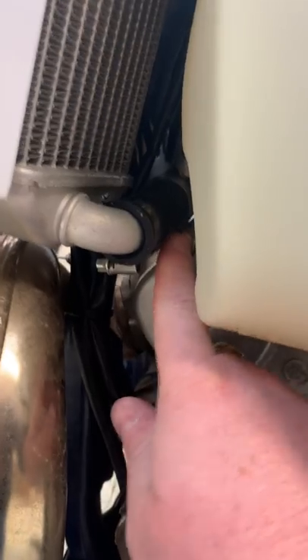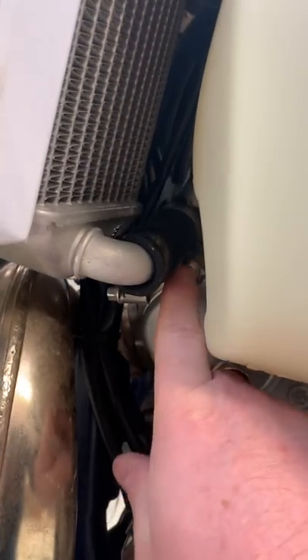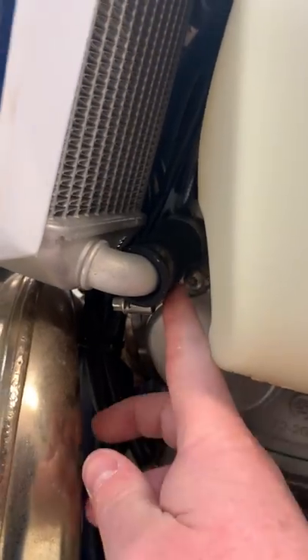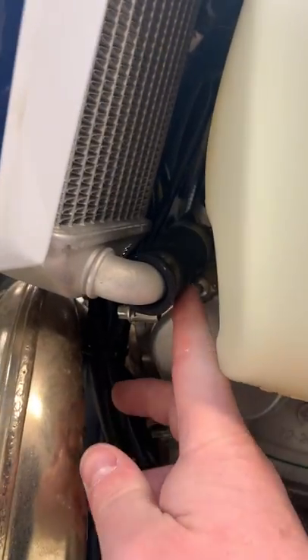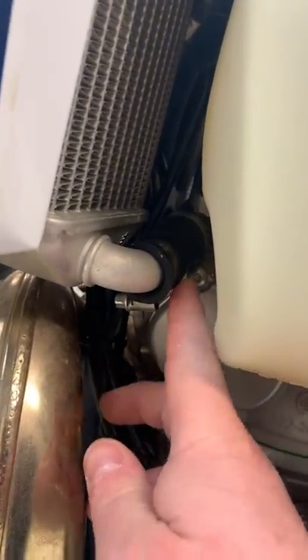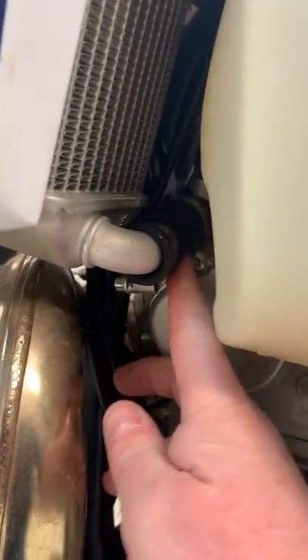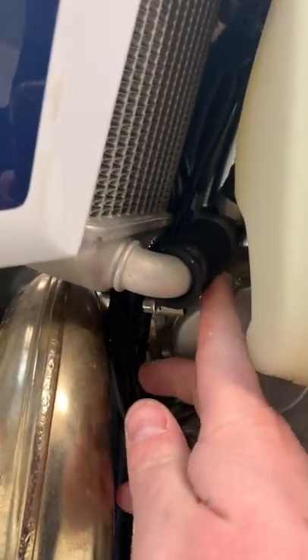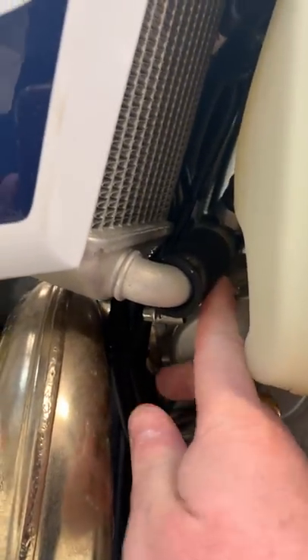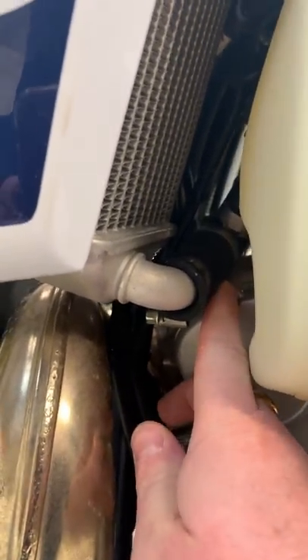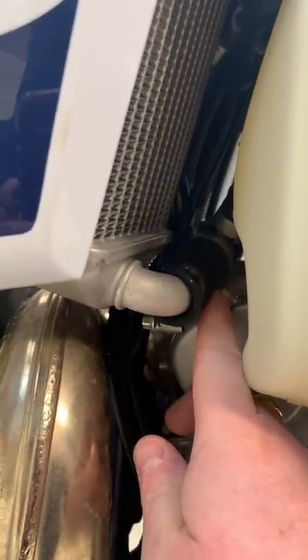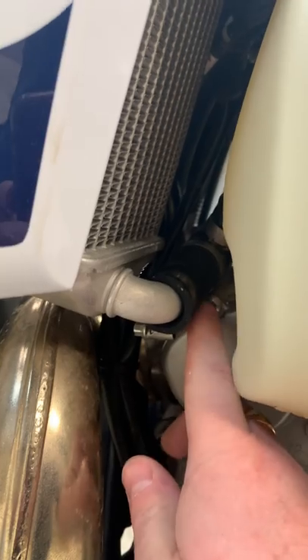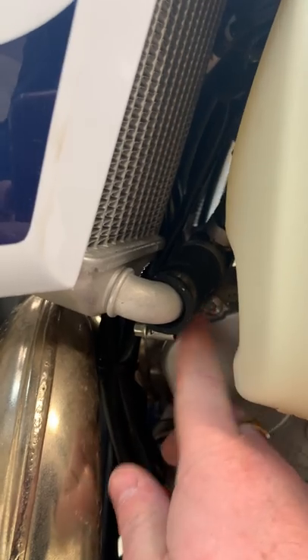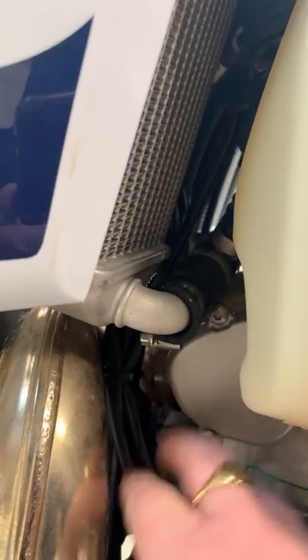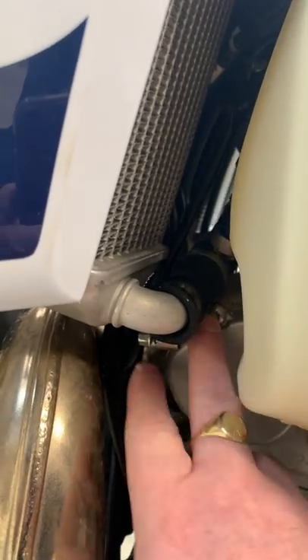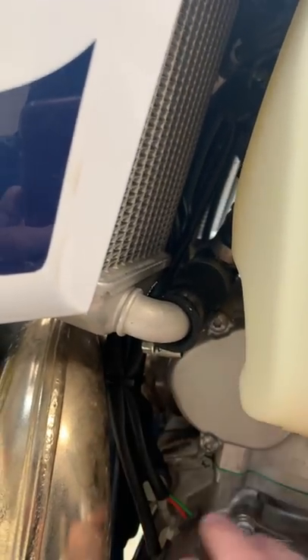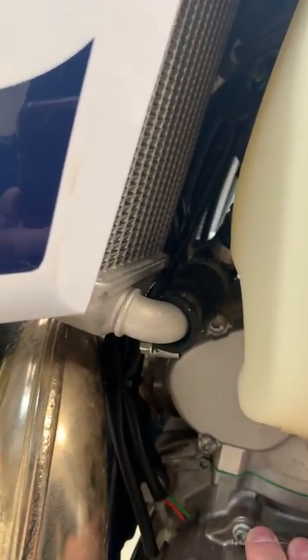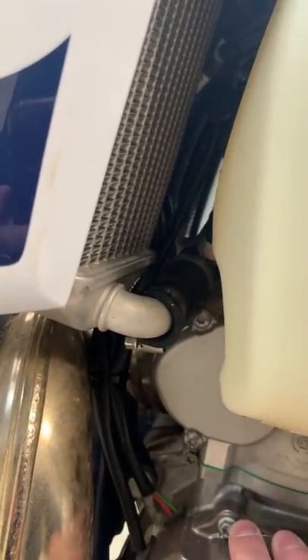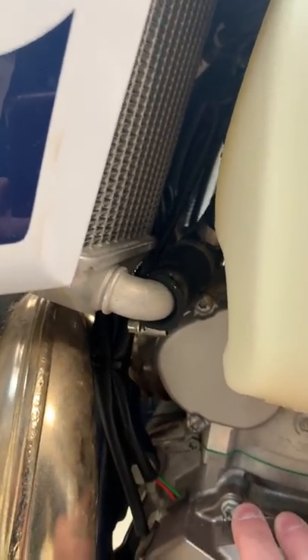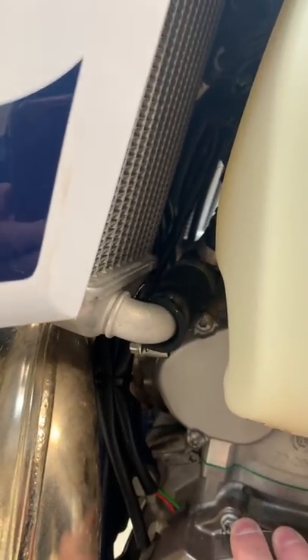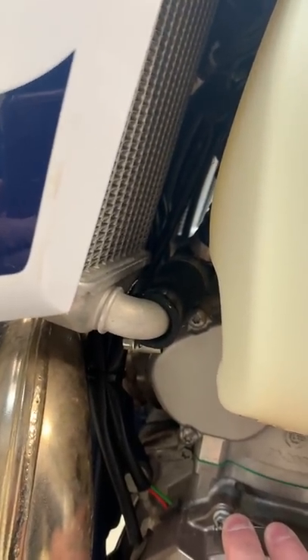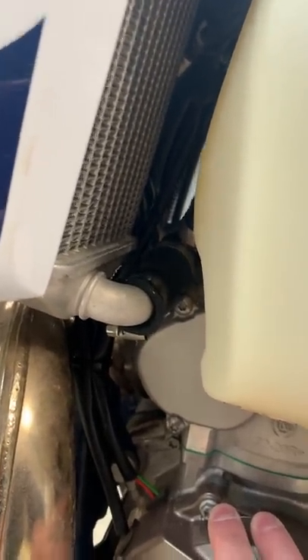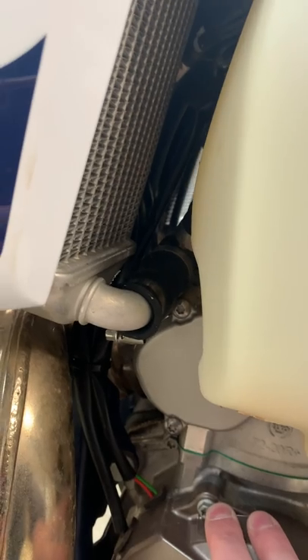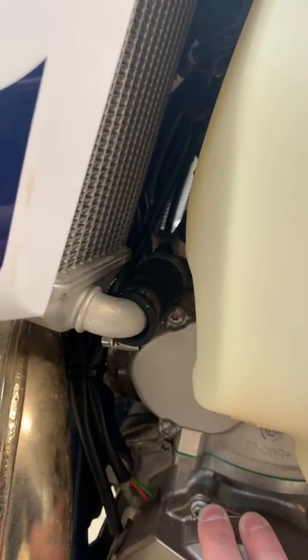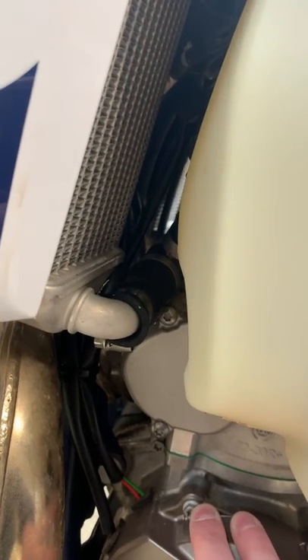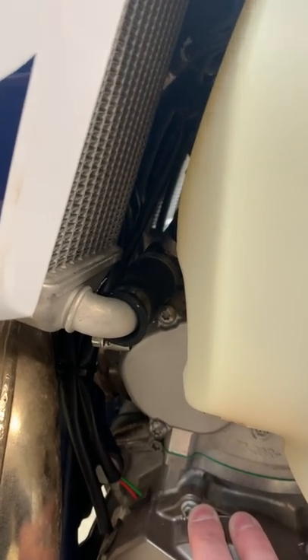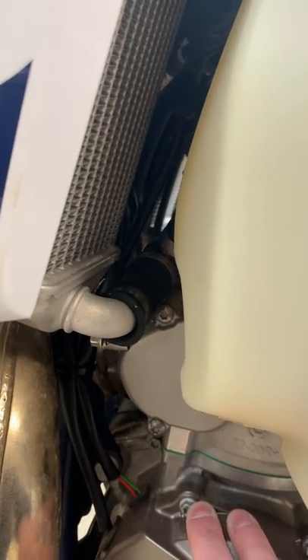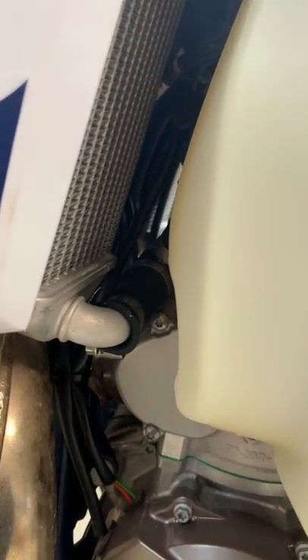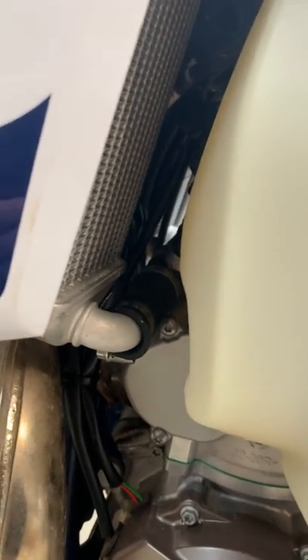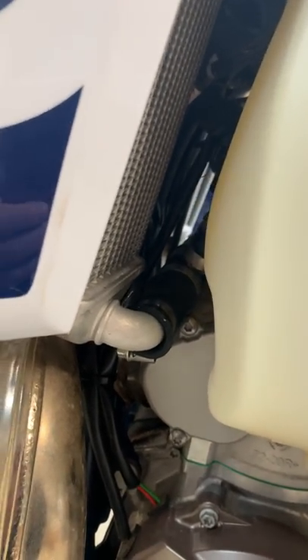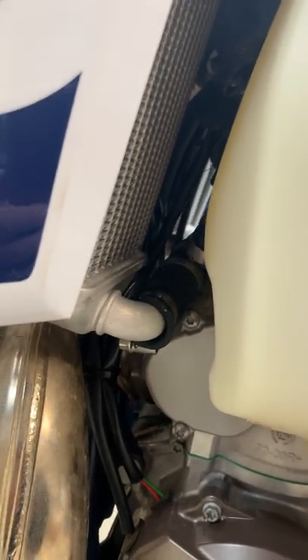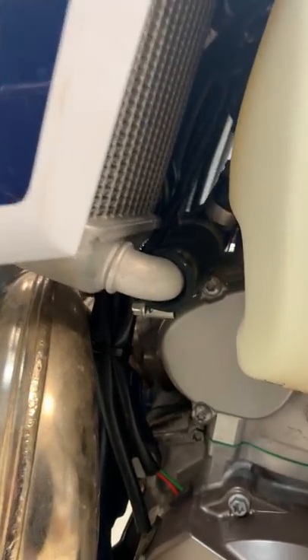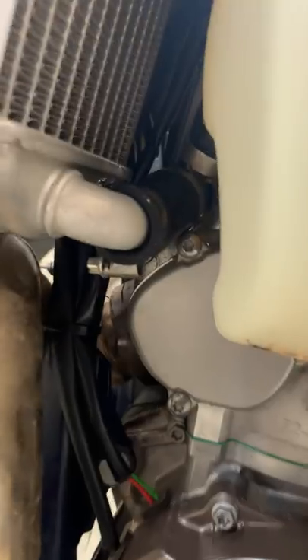Get a bit of rubber or something, jam it in there and make it secure. That'll prevent the issue, hopefully. And it'll keep you smiling when you're out on the trails instead of frowning when you're walking the bike back to the van or back to the house or wherever you're going to take it to.